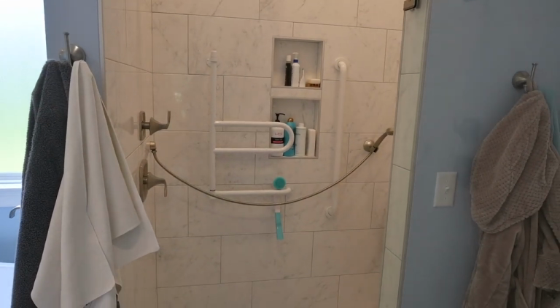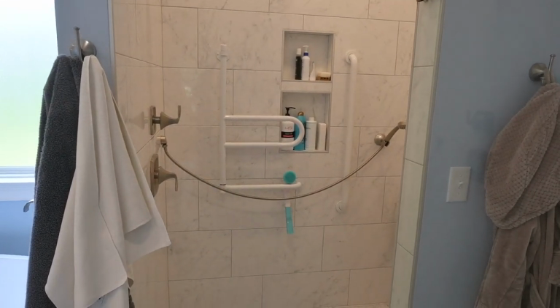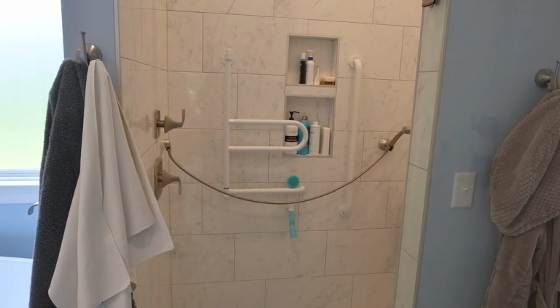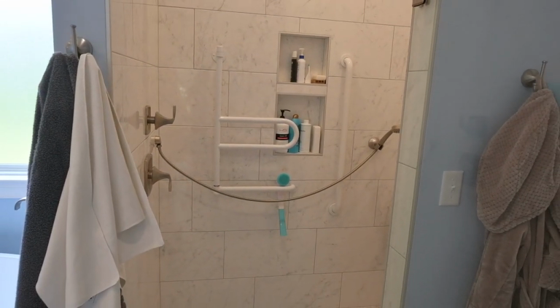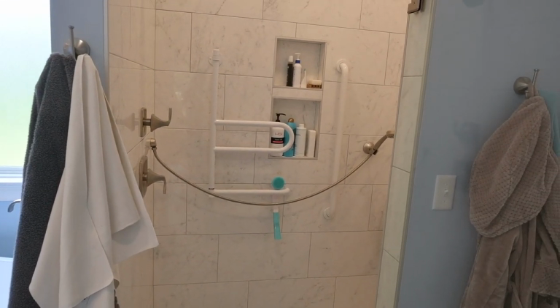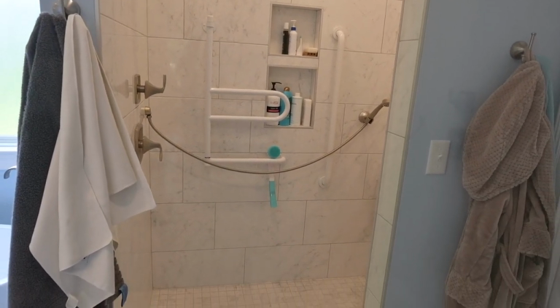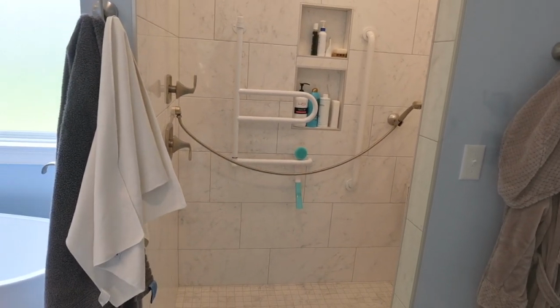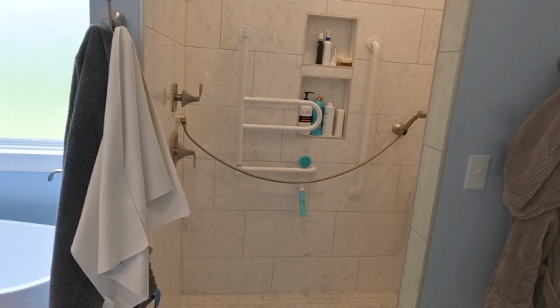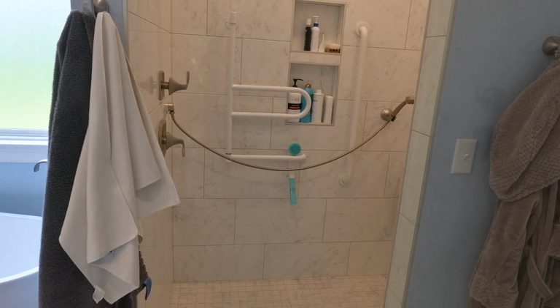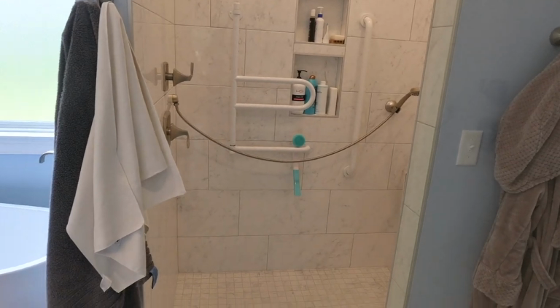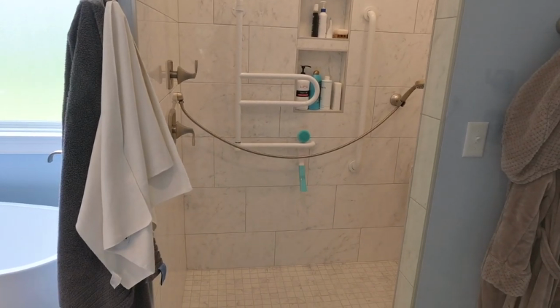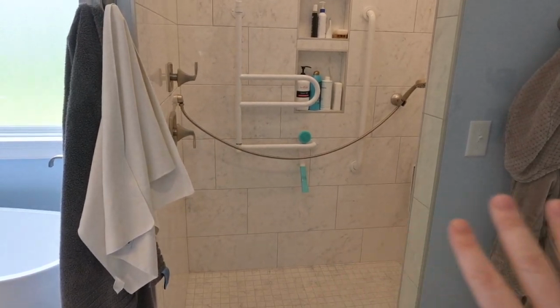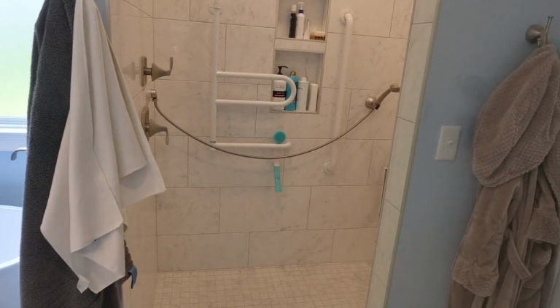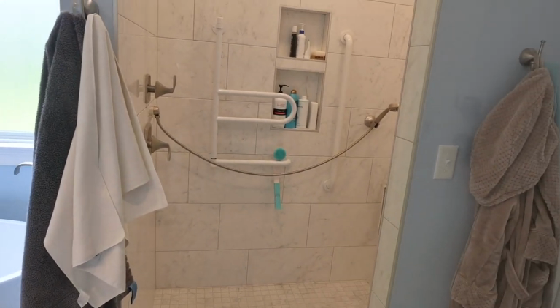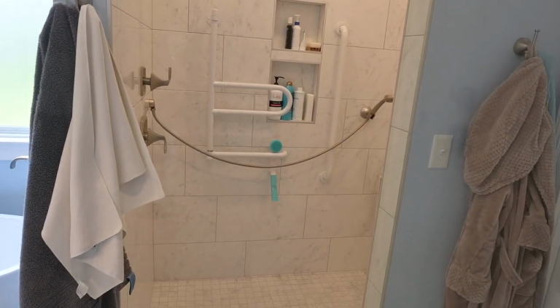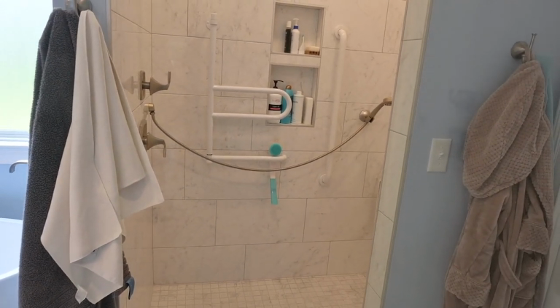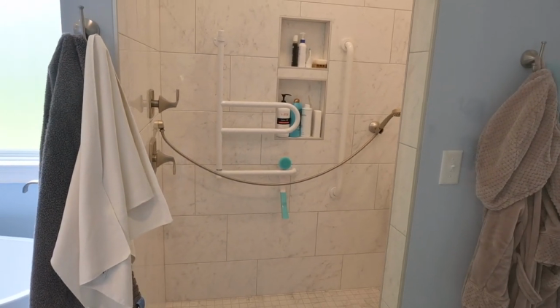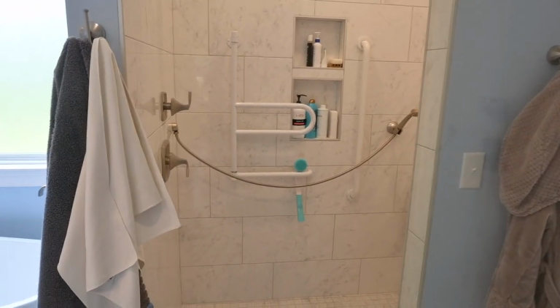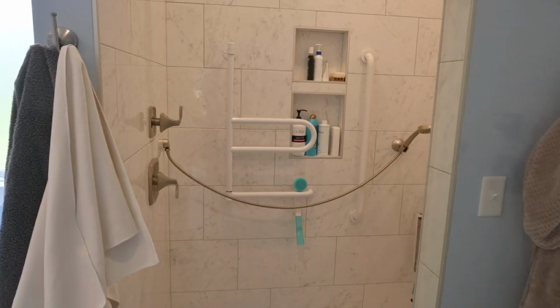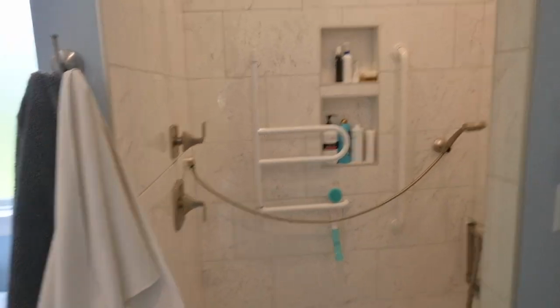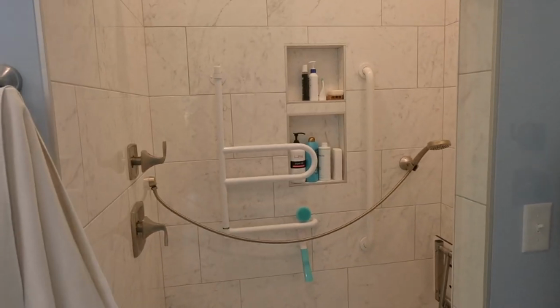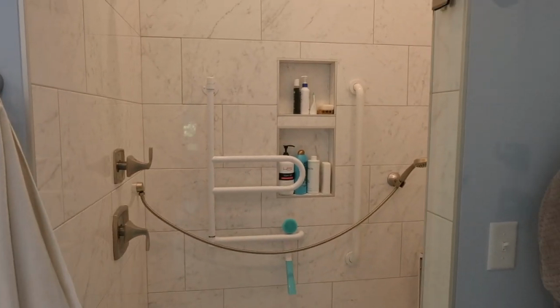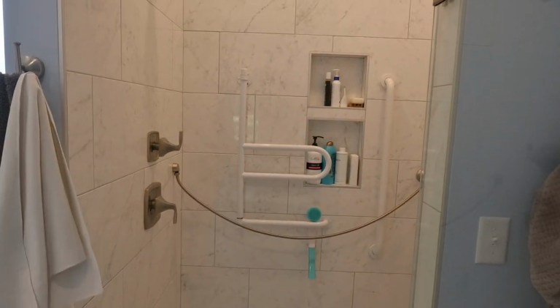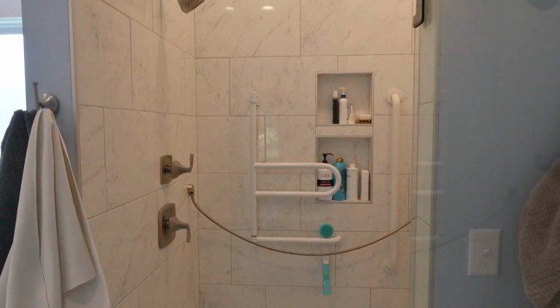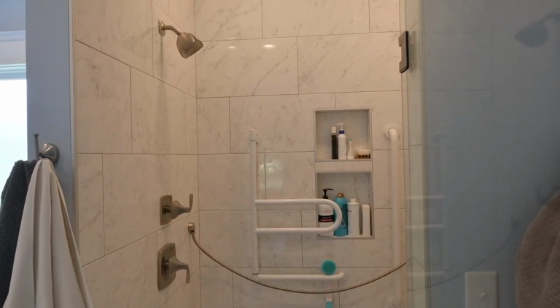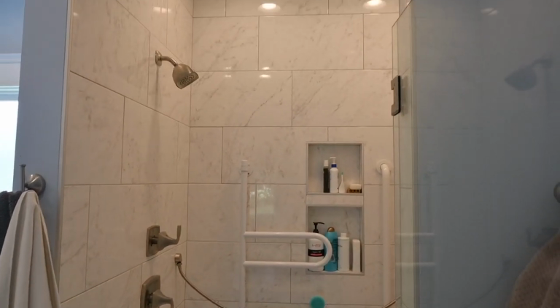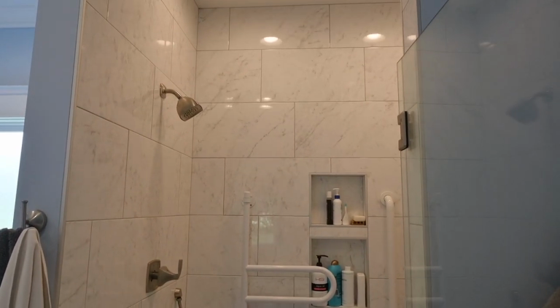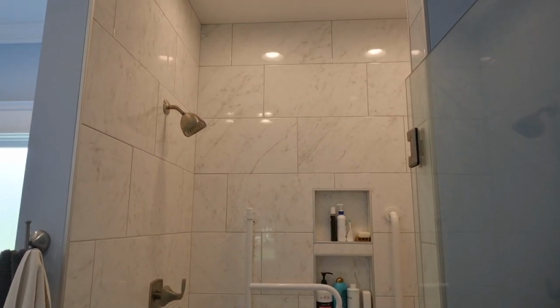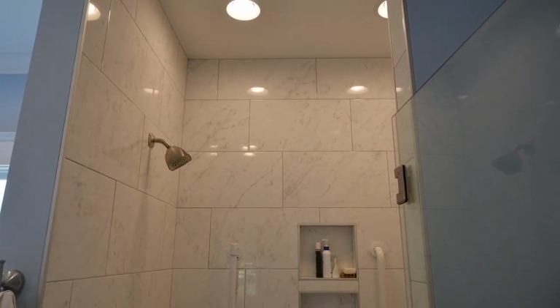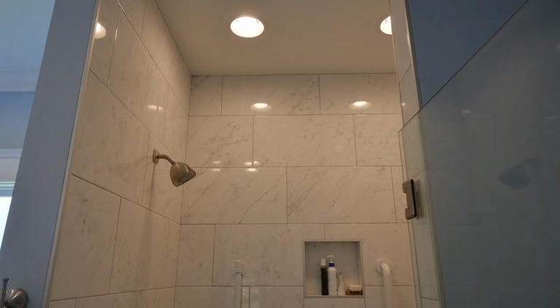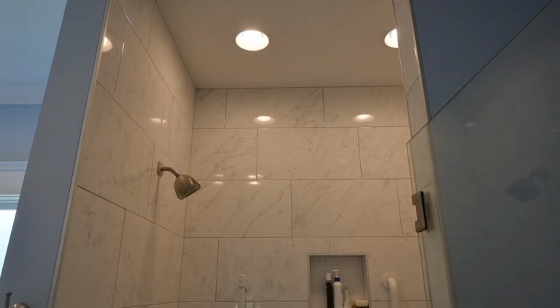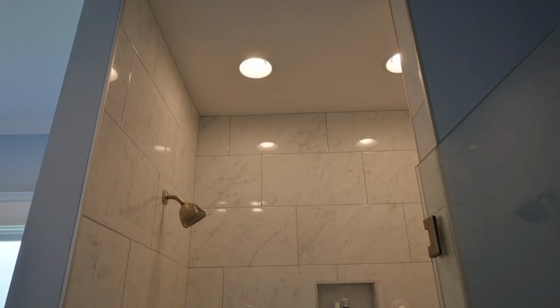...I wasn't really thinking about the square footage, and I really wish that I had made this a lot bigger. Because if I needed help with transferring and was in a transfer chair, it would have been nicer to have a lot more space for the caregiver. But by the time I figured out how small it was, I really wasn't able to change it.